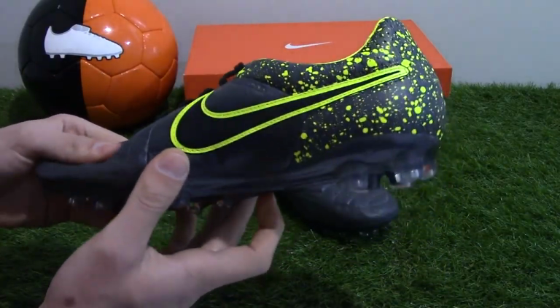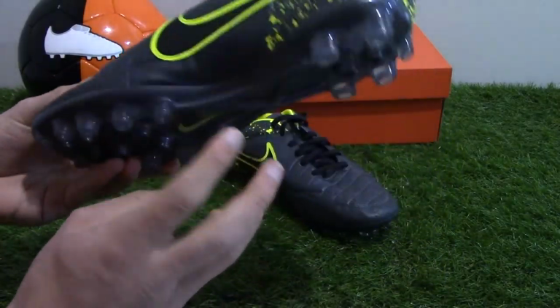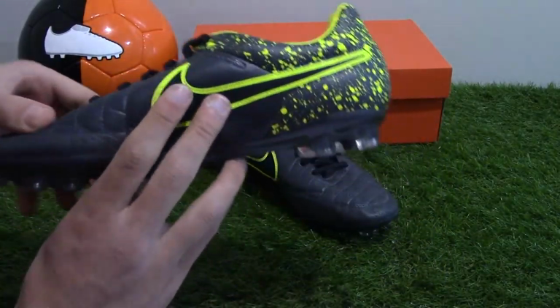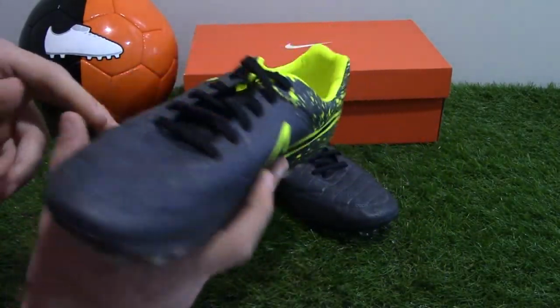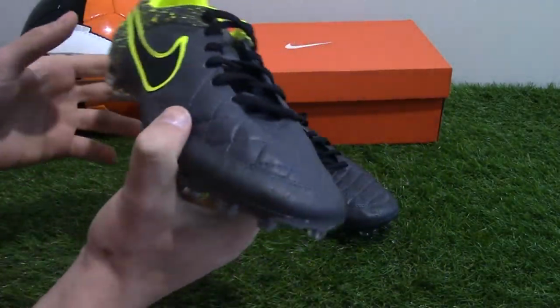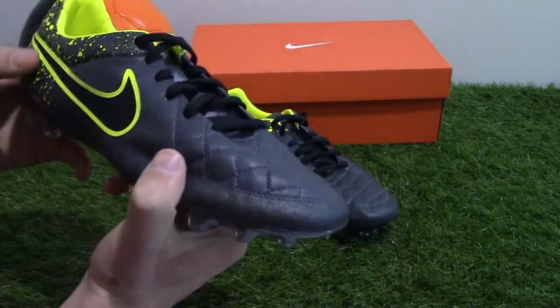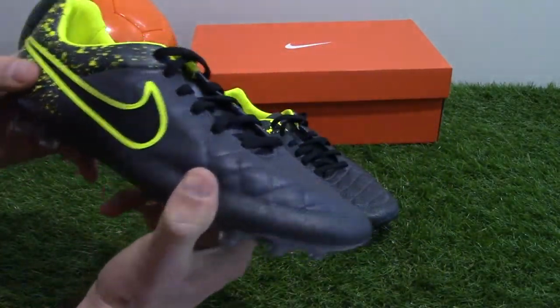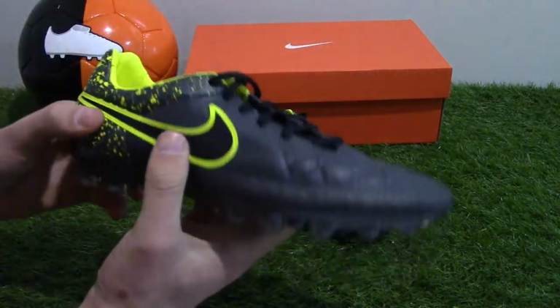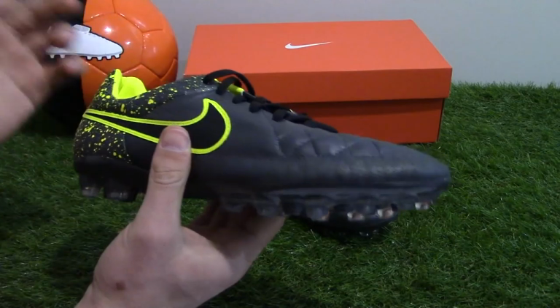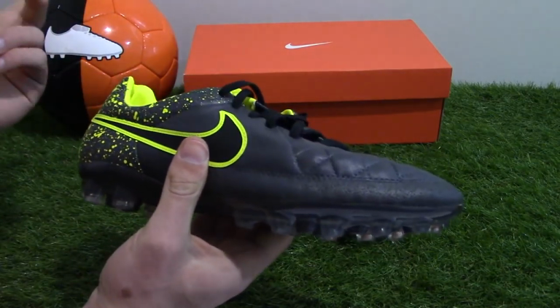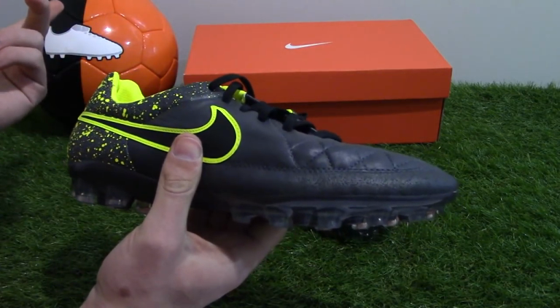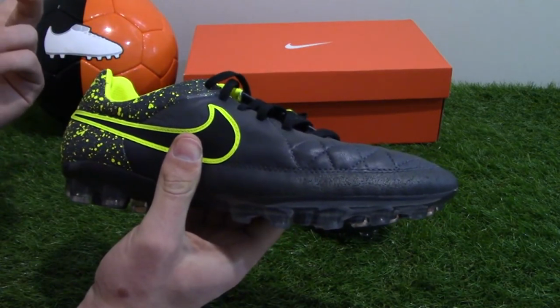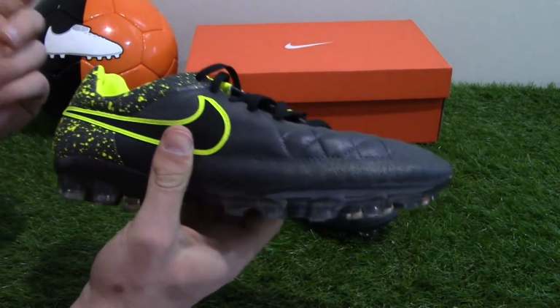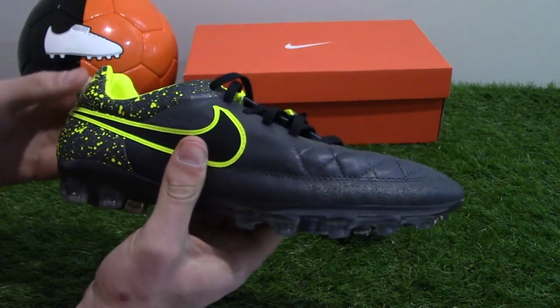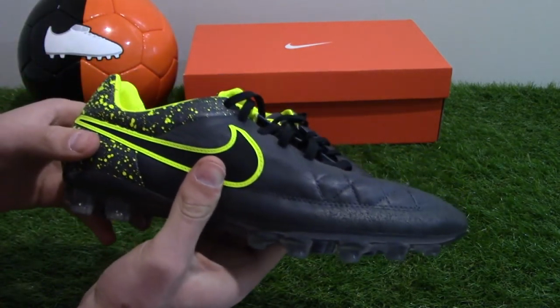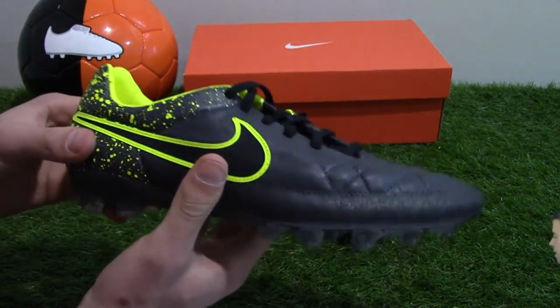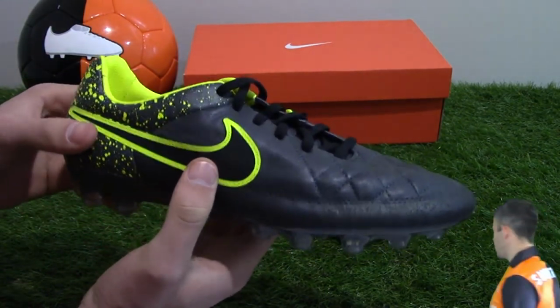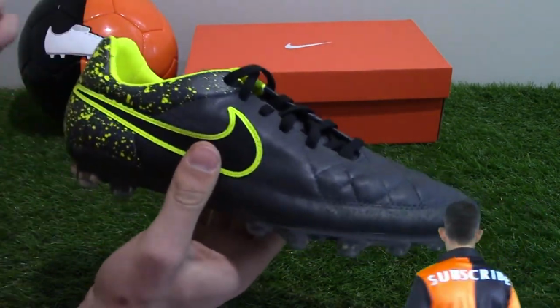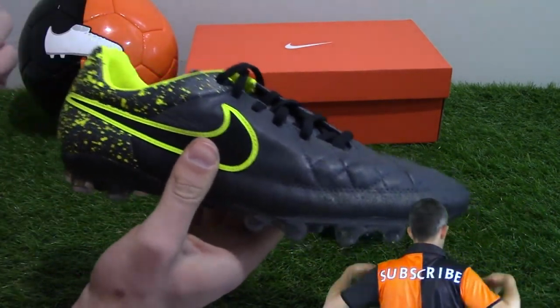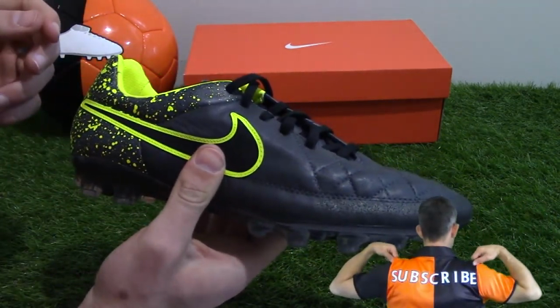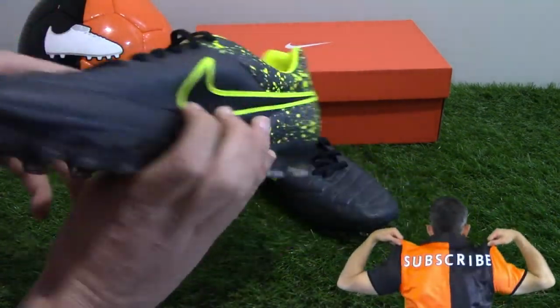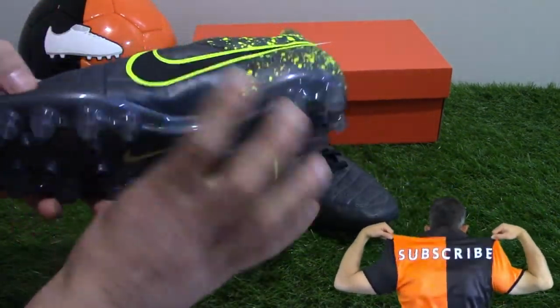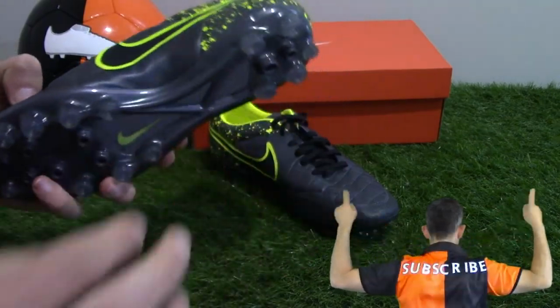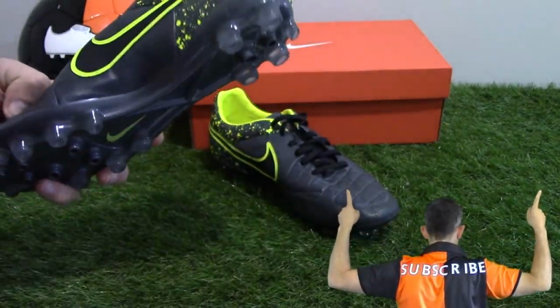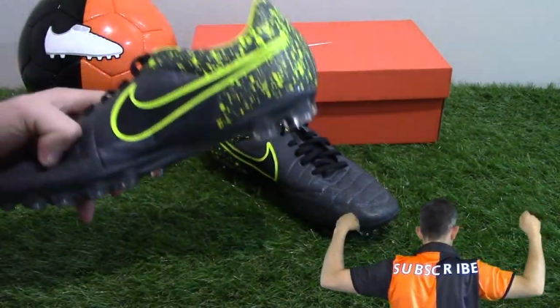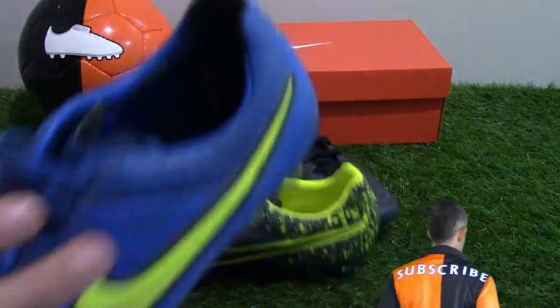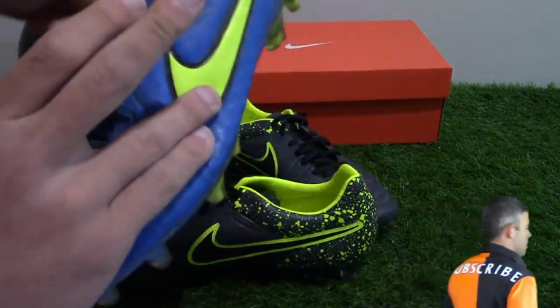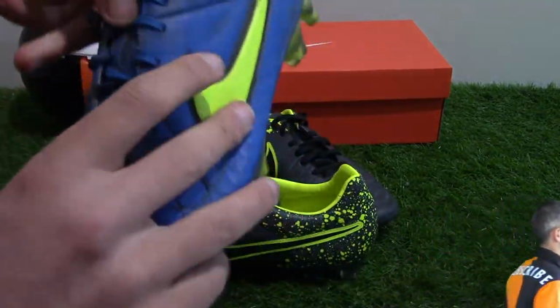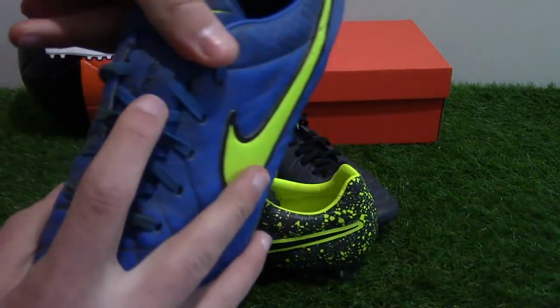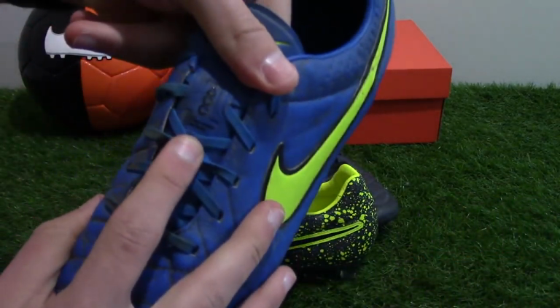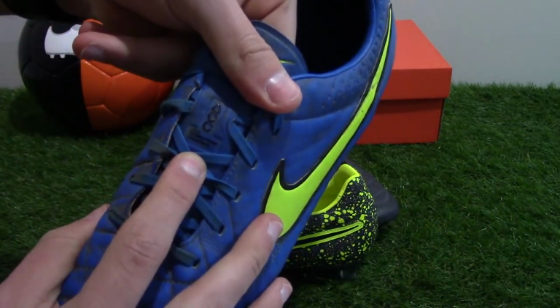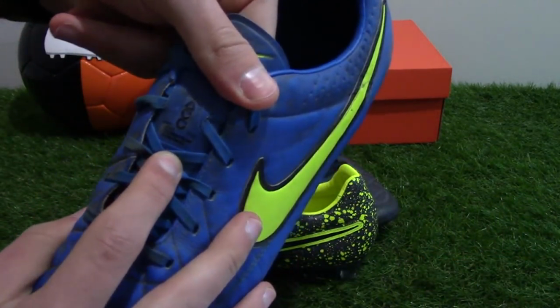As featured in all top-end Nike boots, the All Conditions Control technology is absent on this model. Again, this is a mid-tier boot, so it does not feature the ACC seen on the standard Tempo Legend 5.